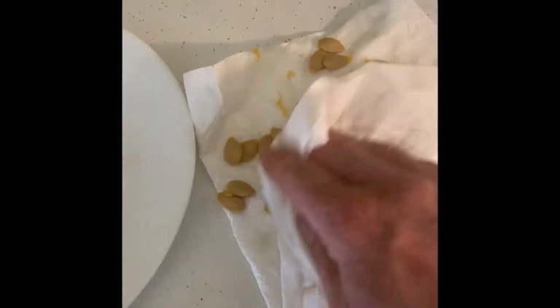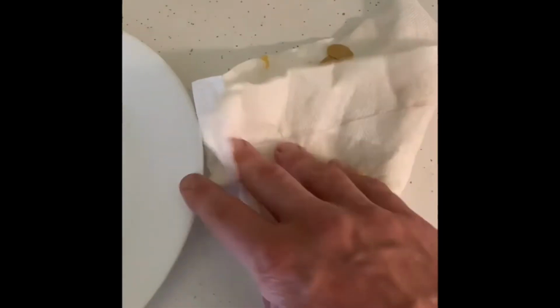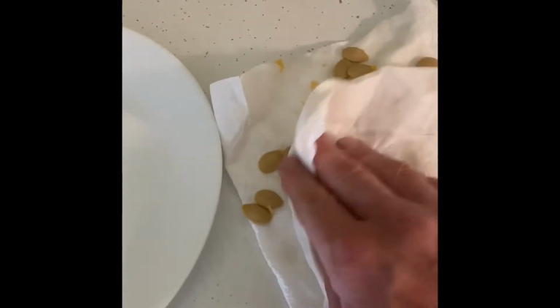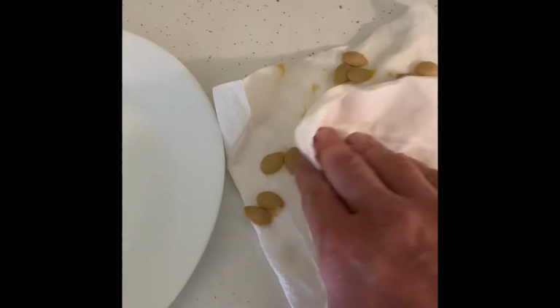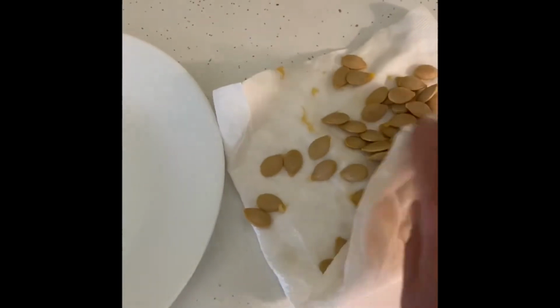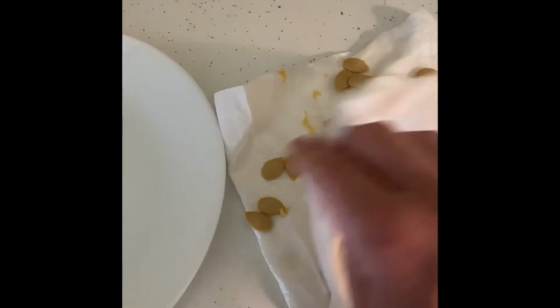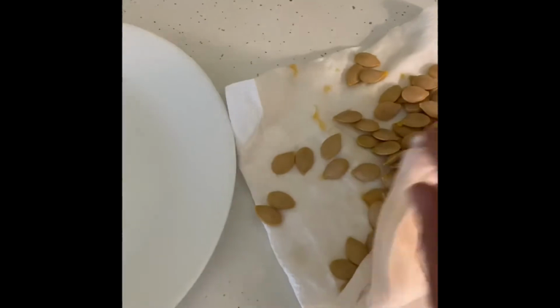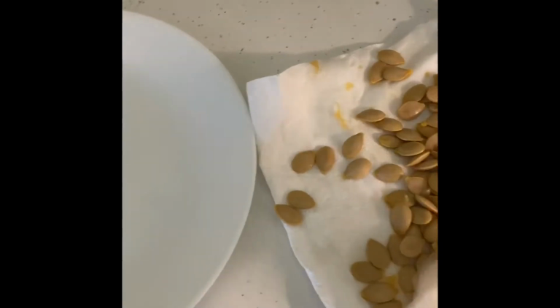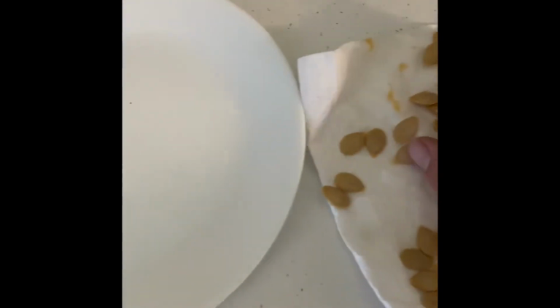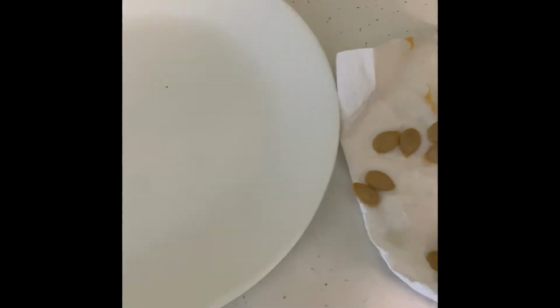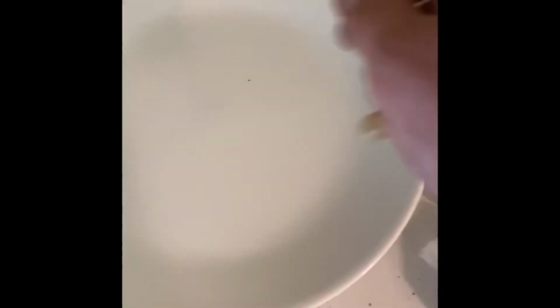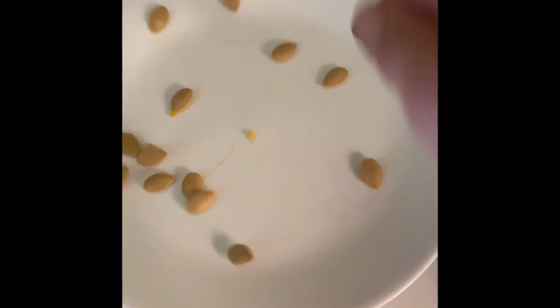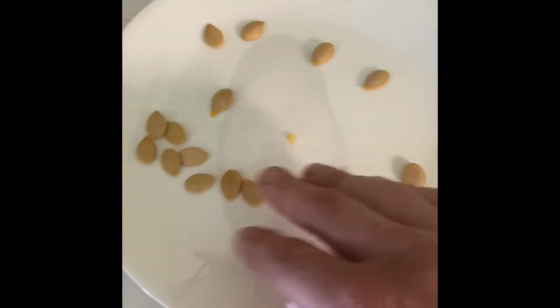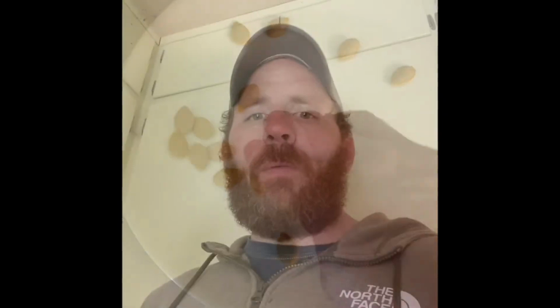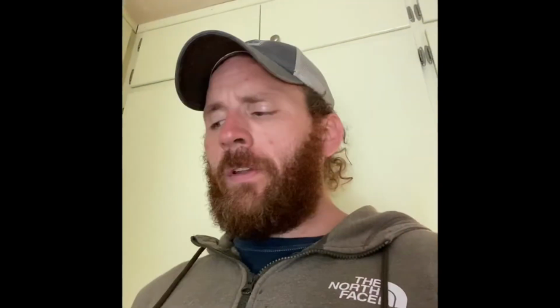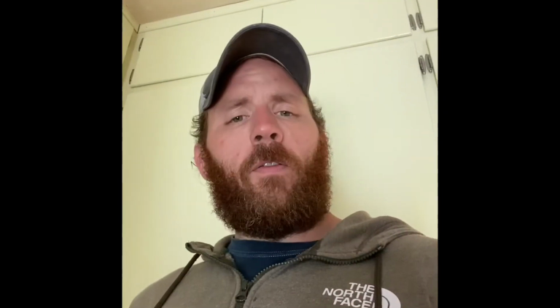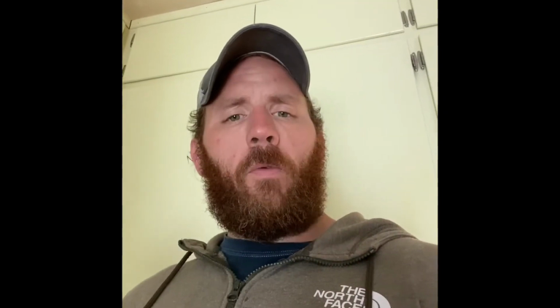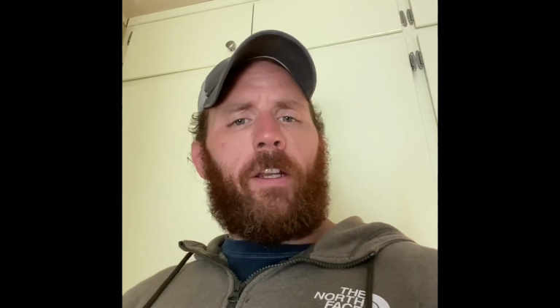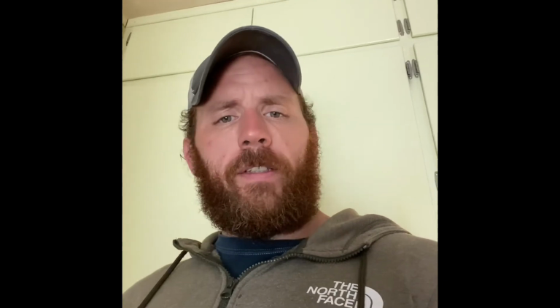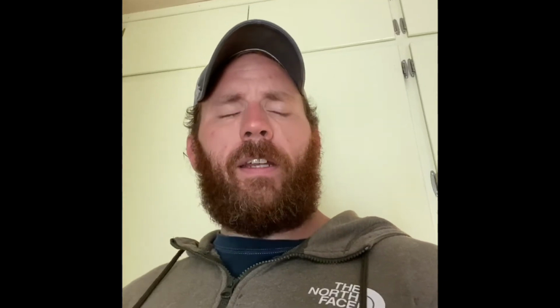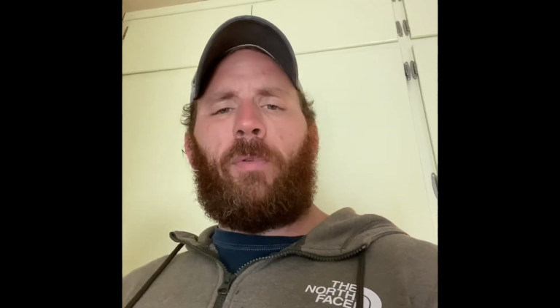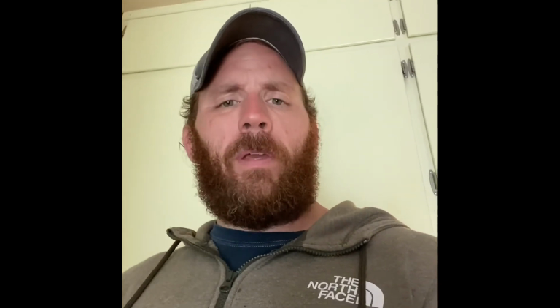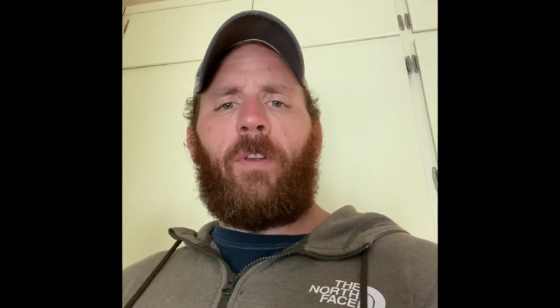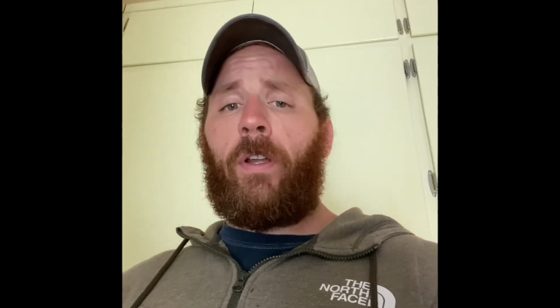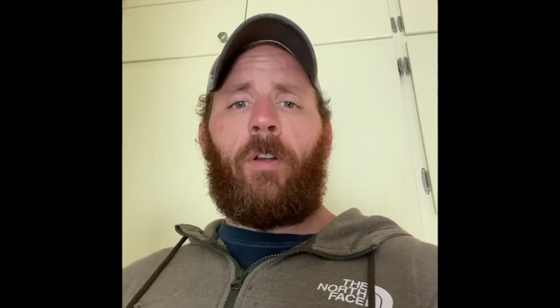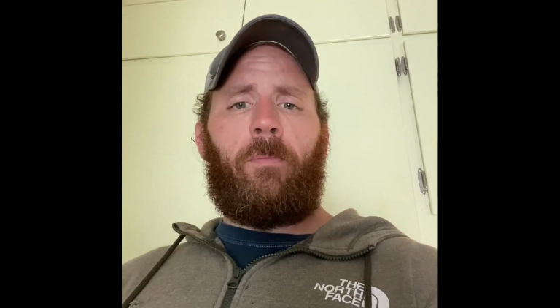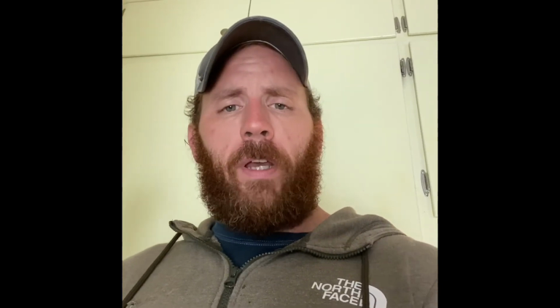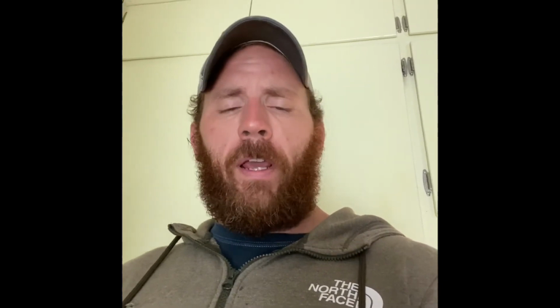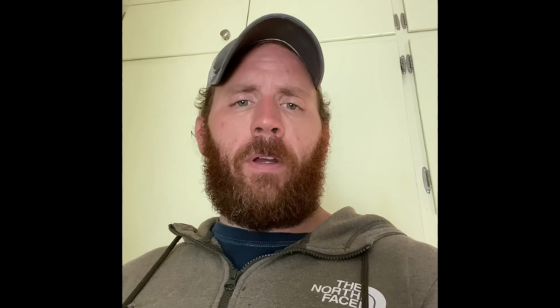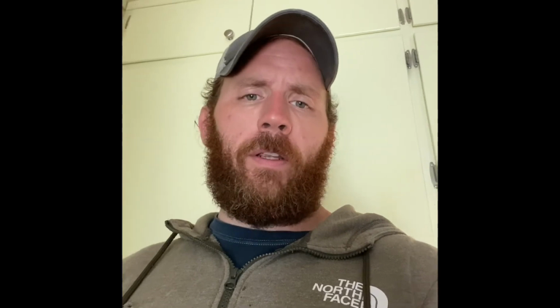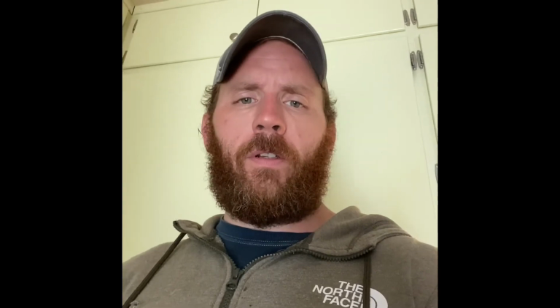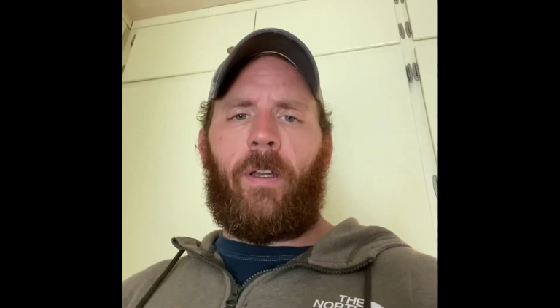Dab them off and get more of that slime off of them, and just put them on a plate so there's just a single layer. Put them on the counter for about a week out of direct sunlight, and then put them in paper envelopes, or you can put them in plastic bags, but you want to use those little silica packets.